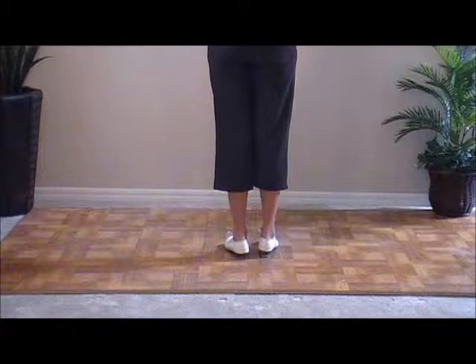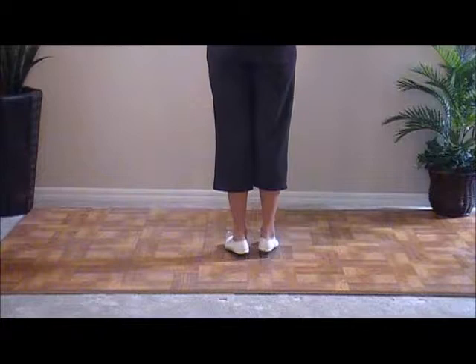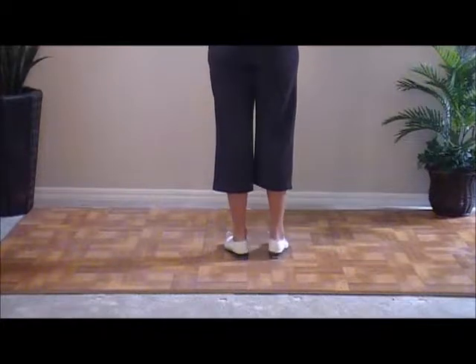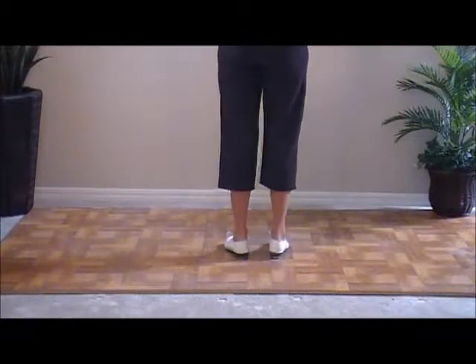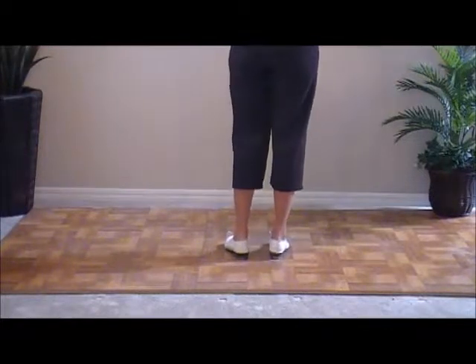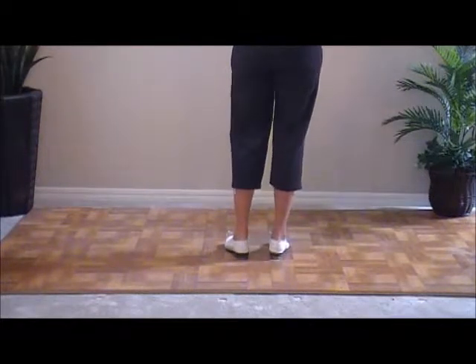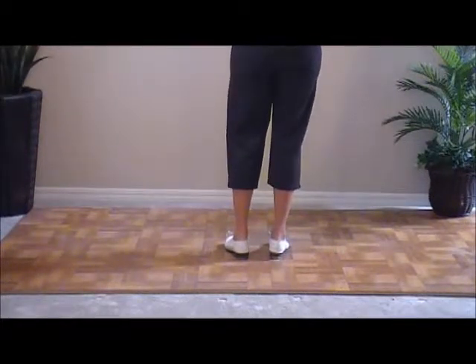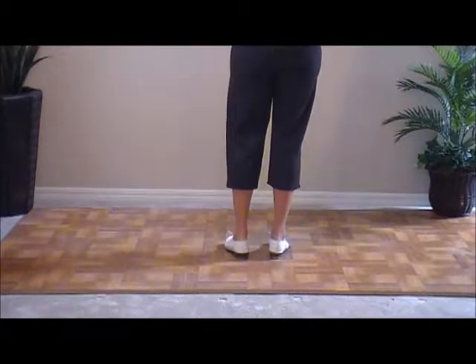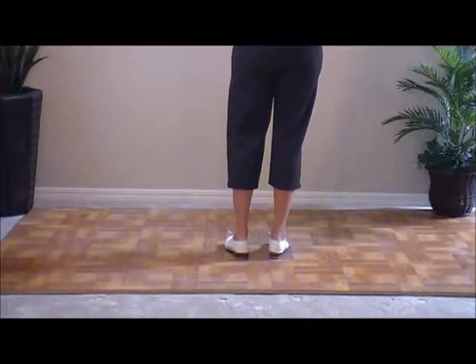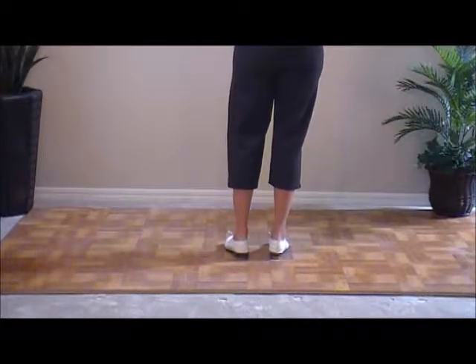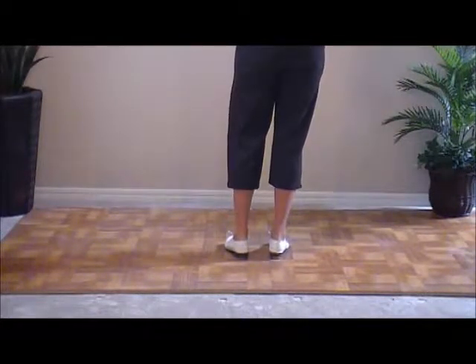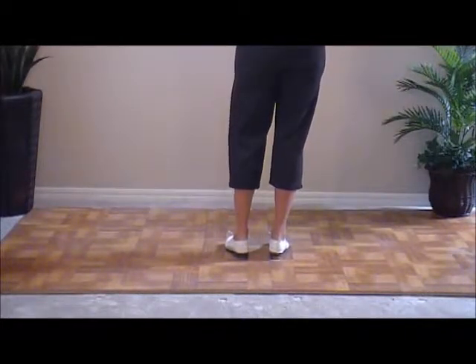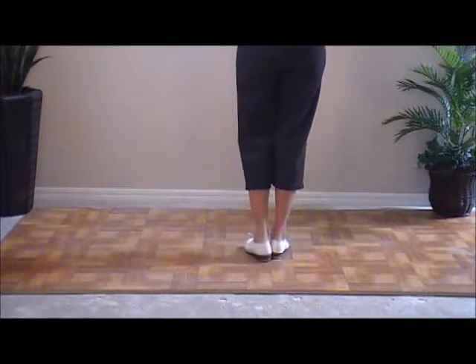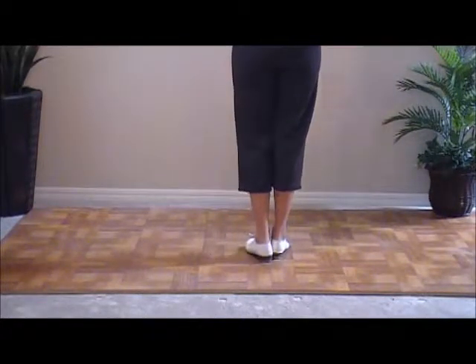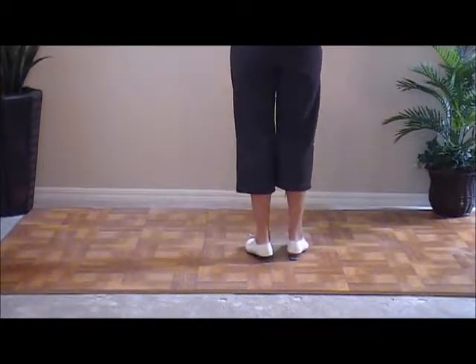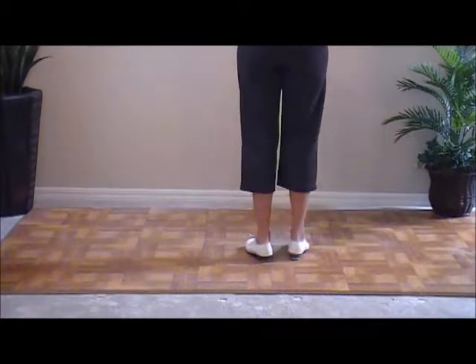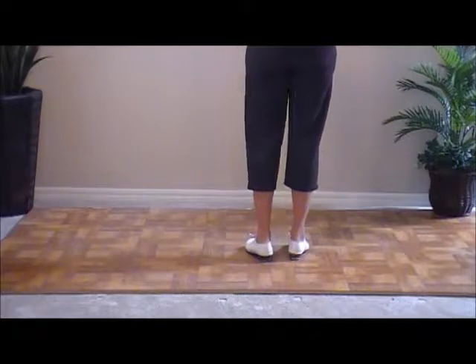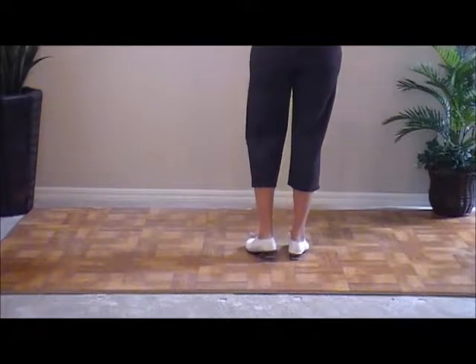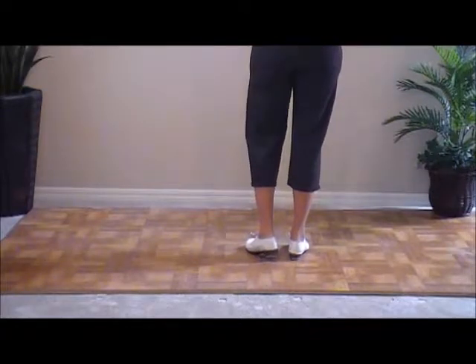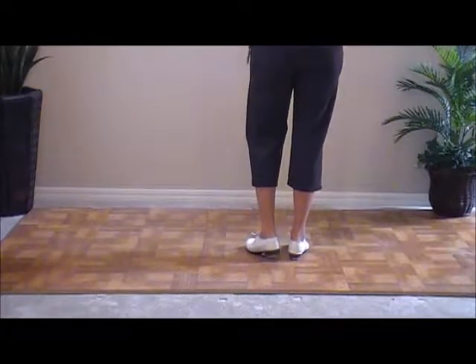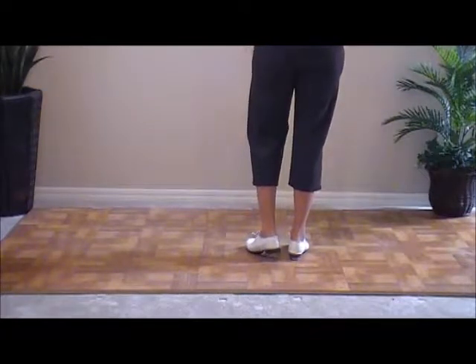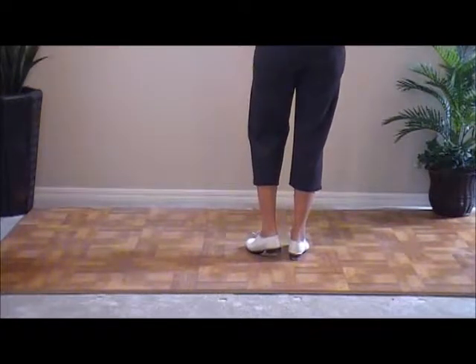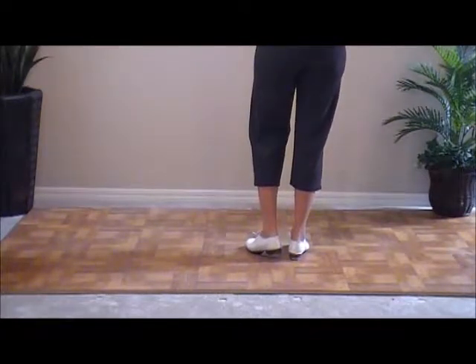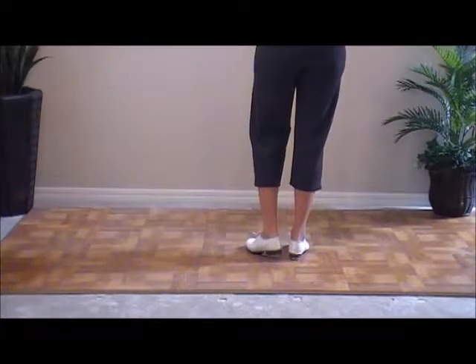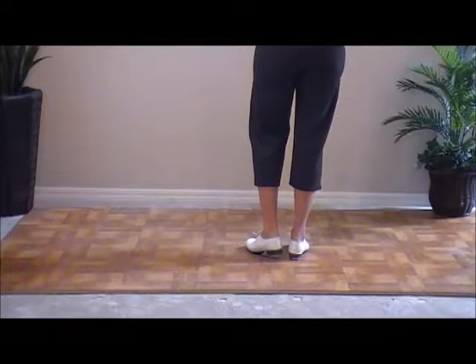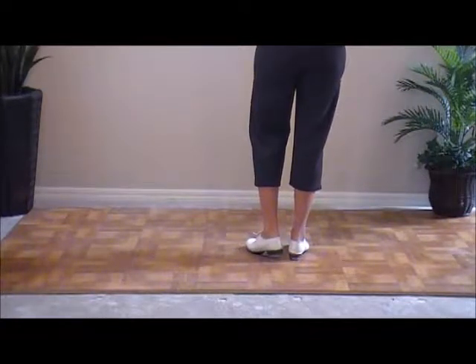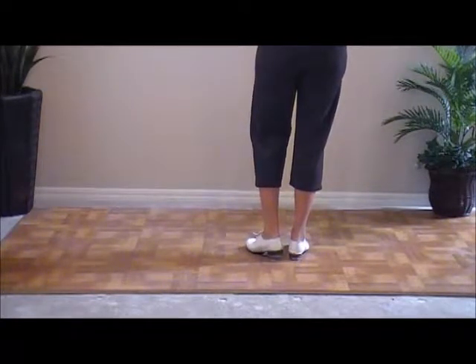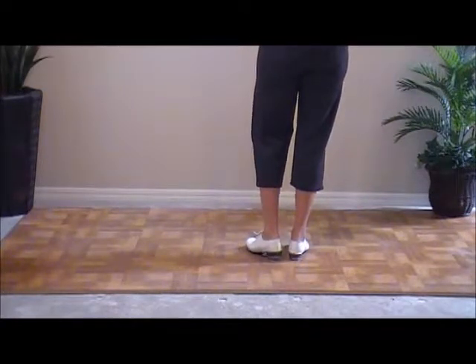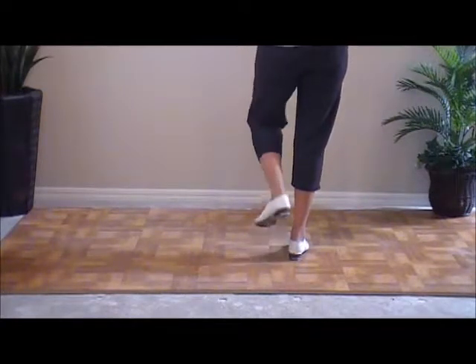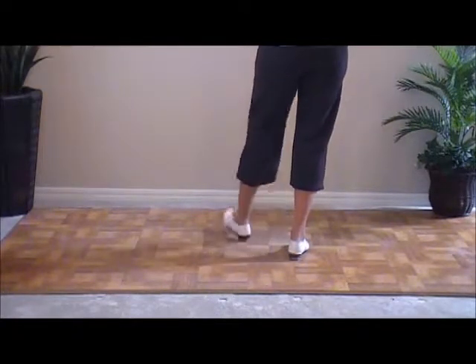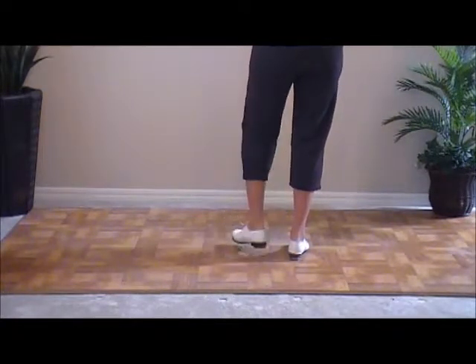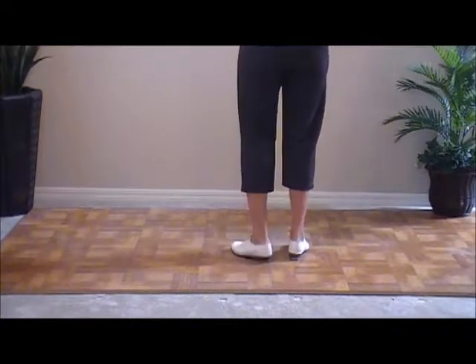The next step is a hit step. We're going to move to the left. We're actually going to do three hit steps and a basic on the end to switch feet. So we're going to double step on our left.